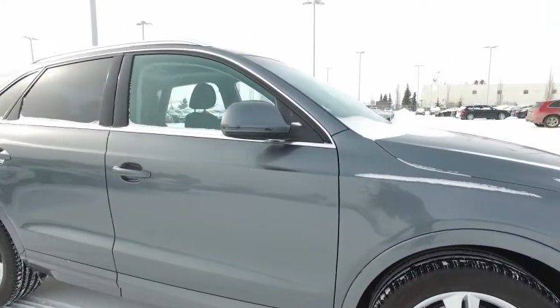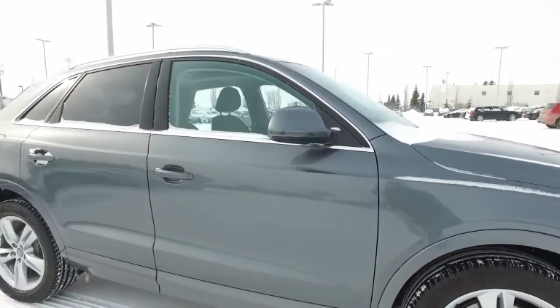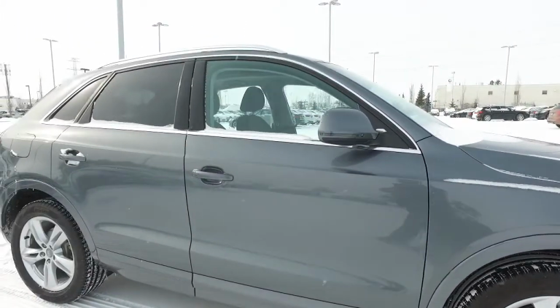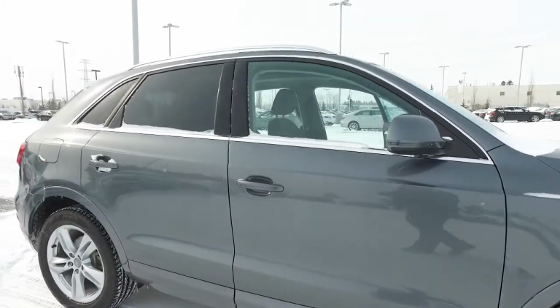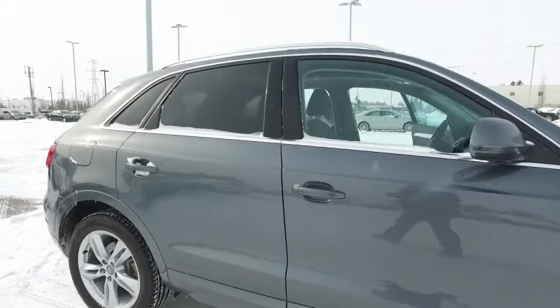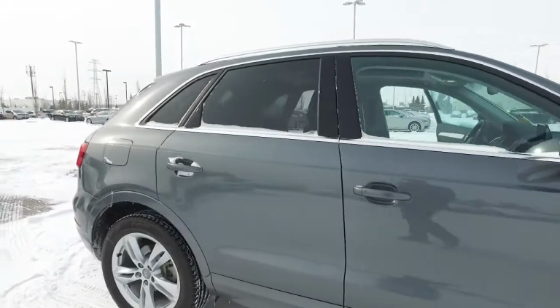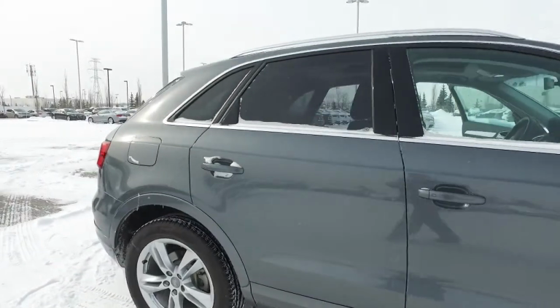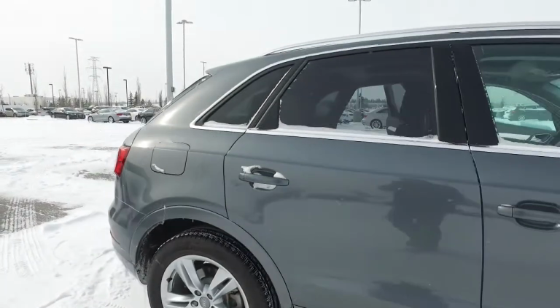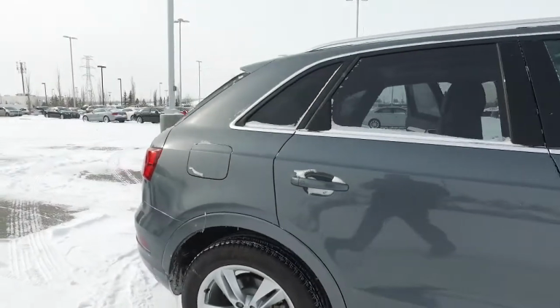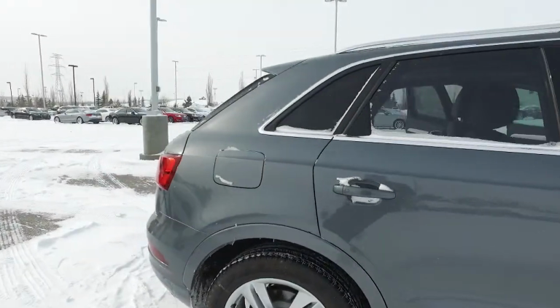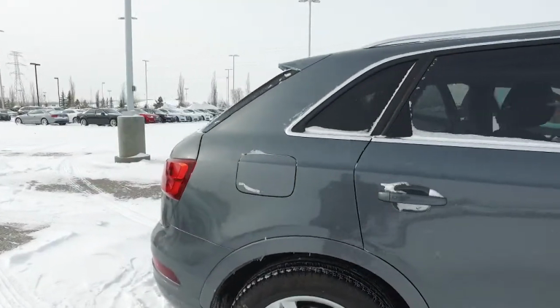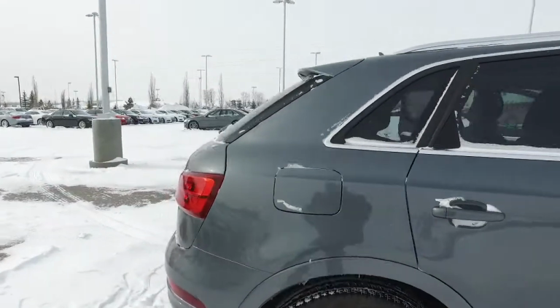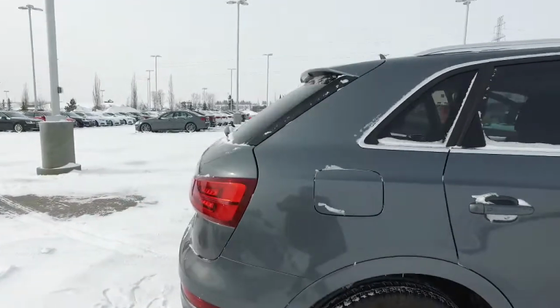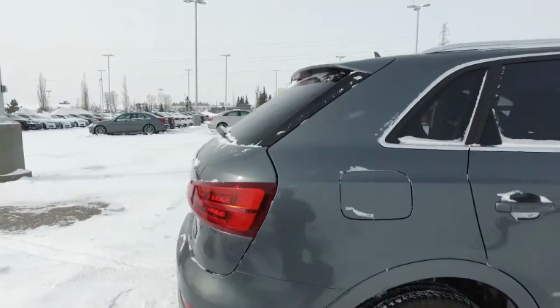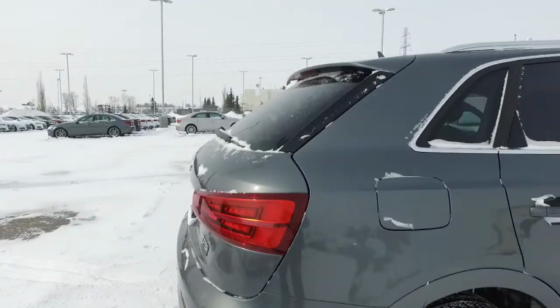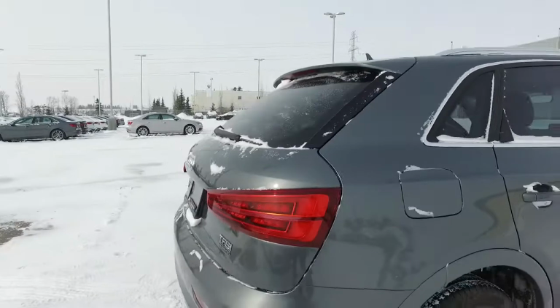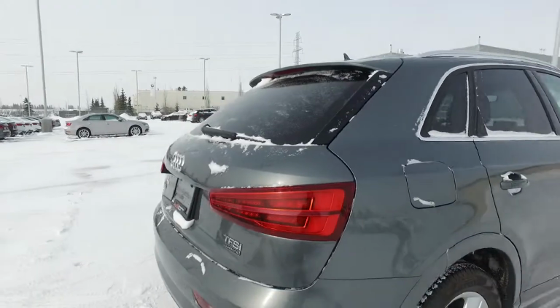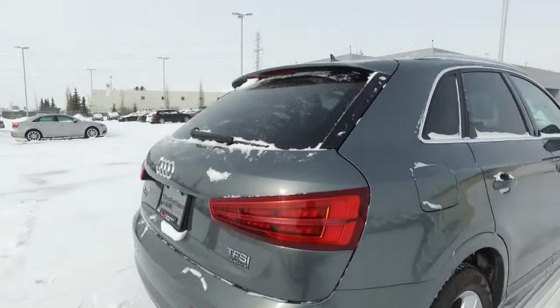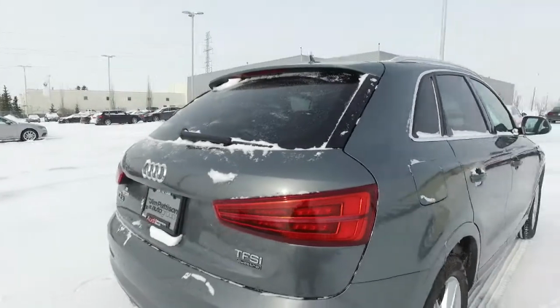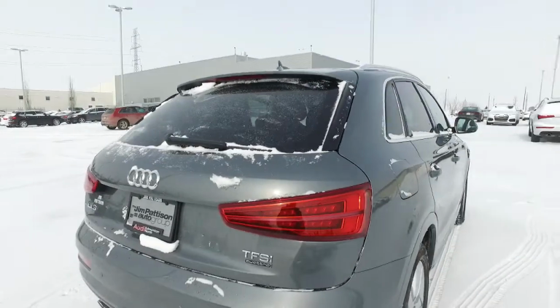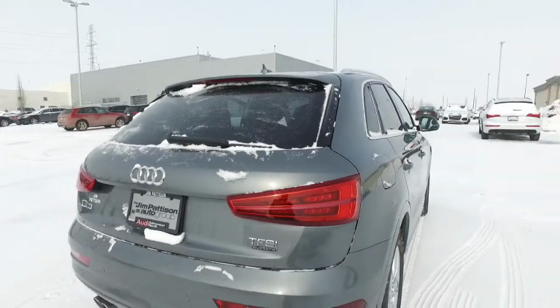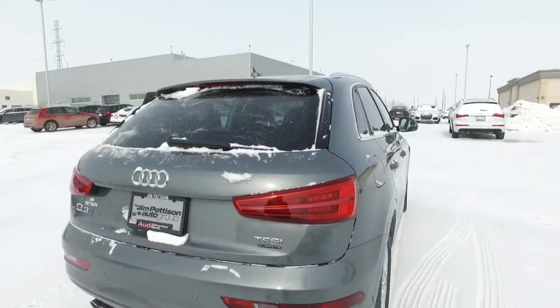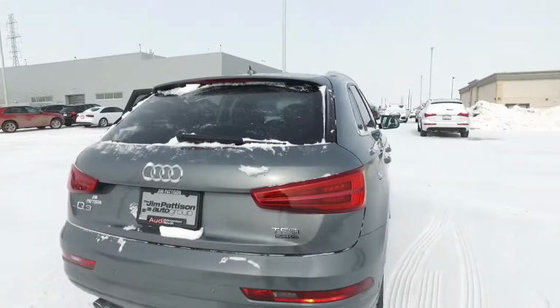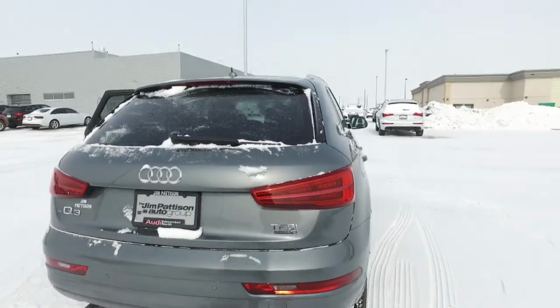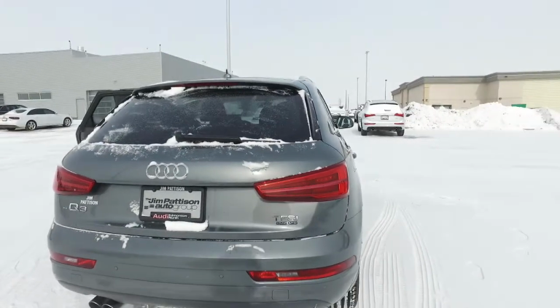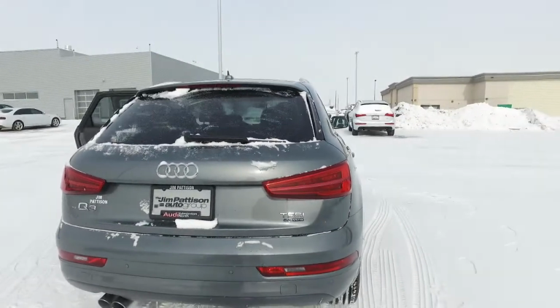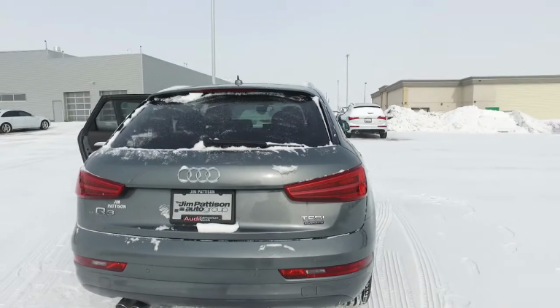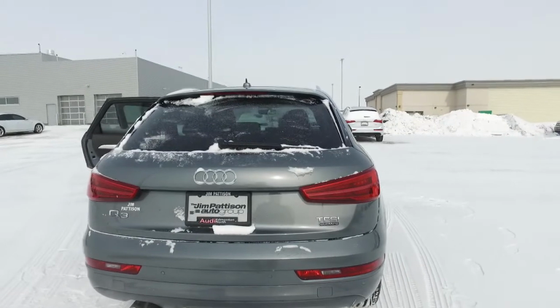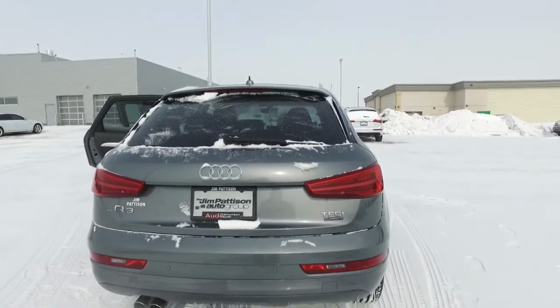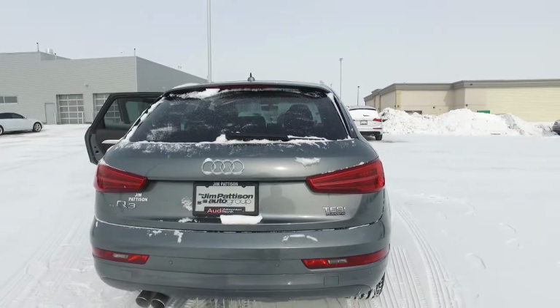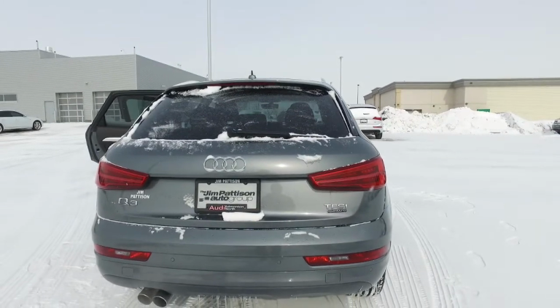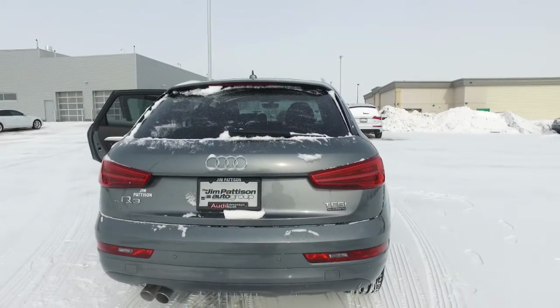As we work our way around the back, we've got our nice wide tail lights. Visibility is going to be great from the back. The LEDs are zero to no maintenance.